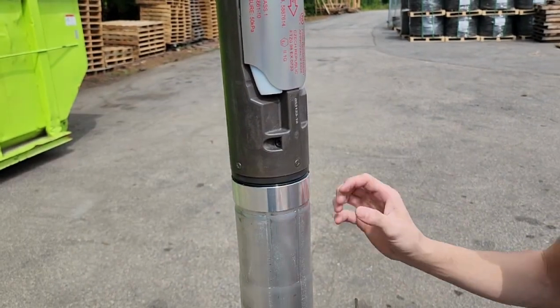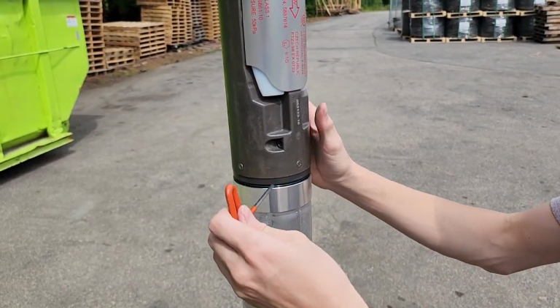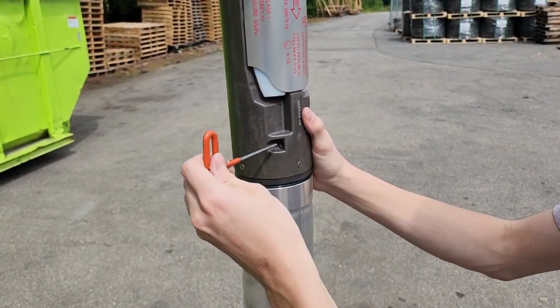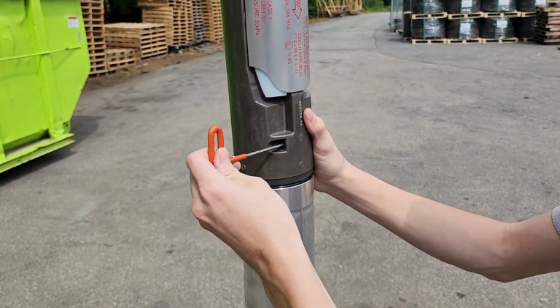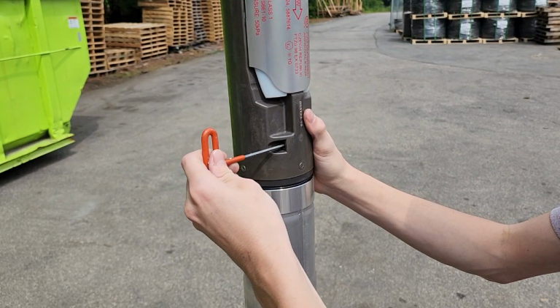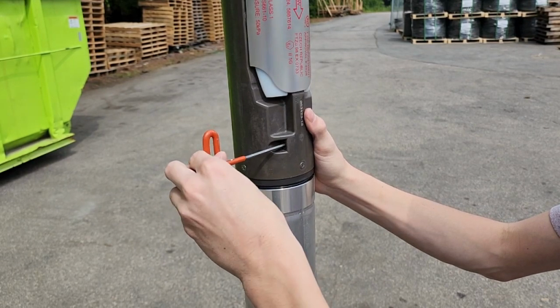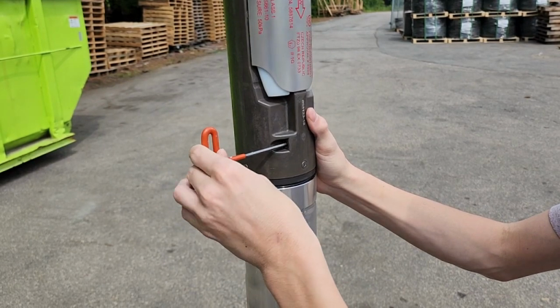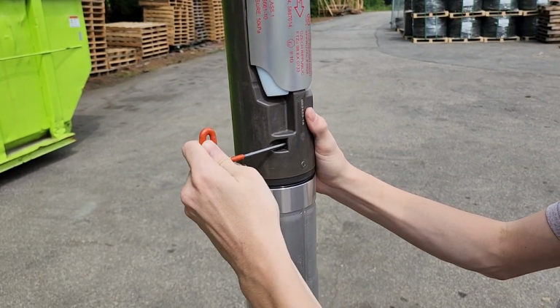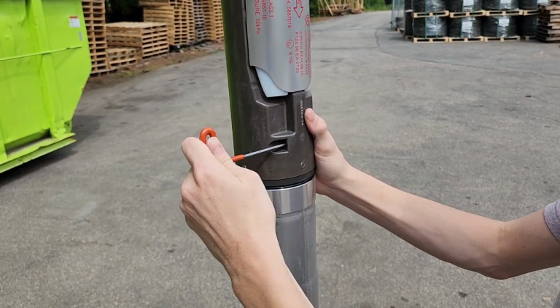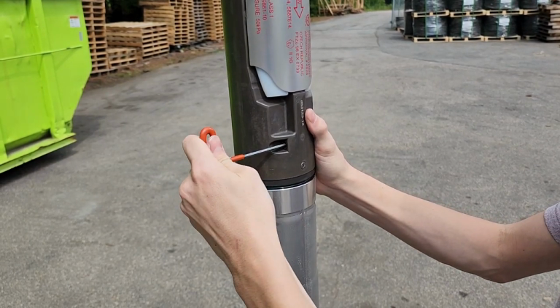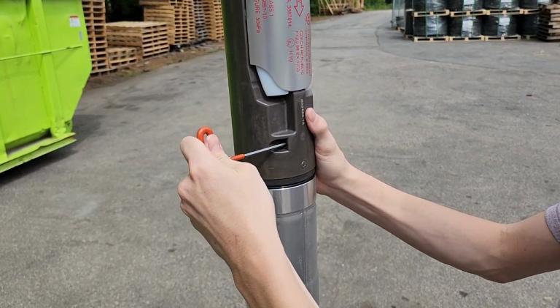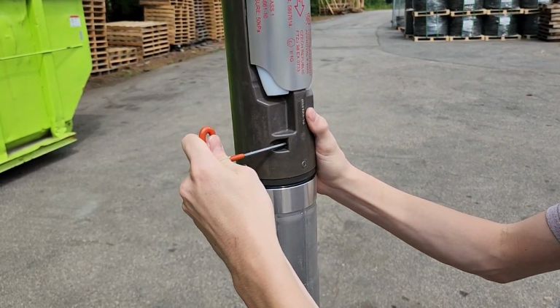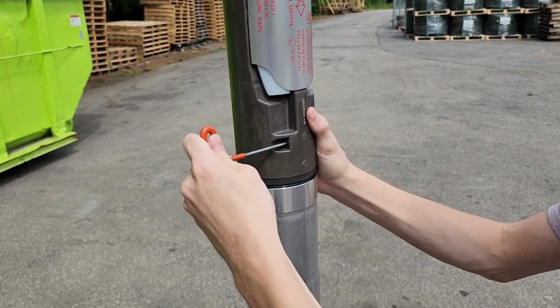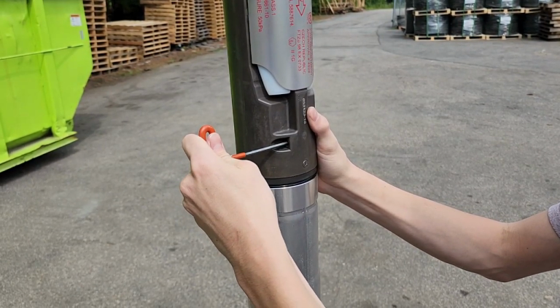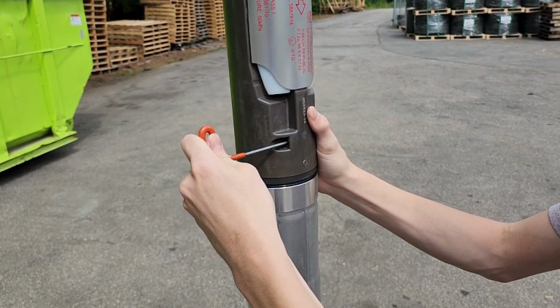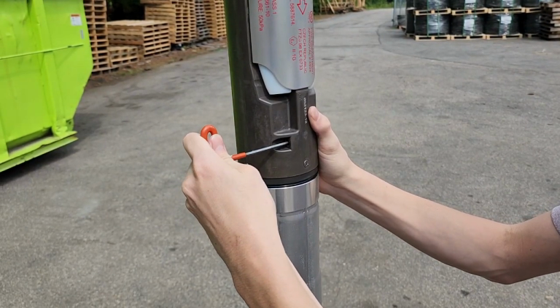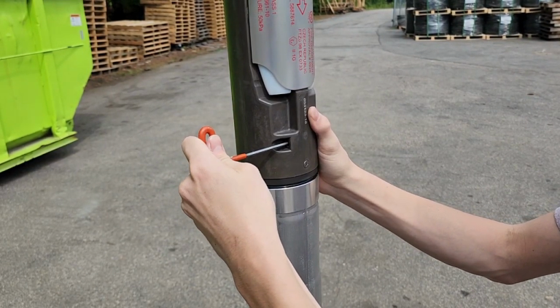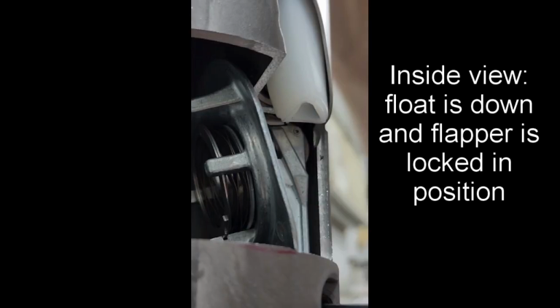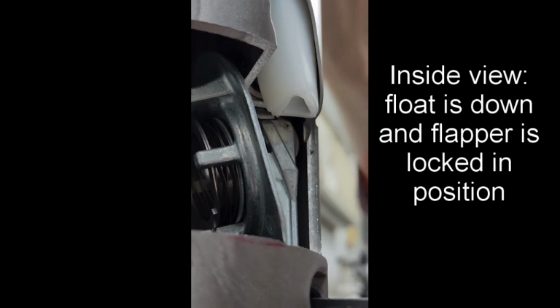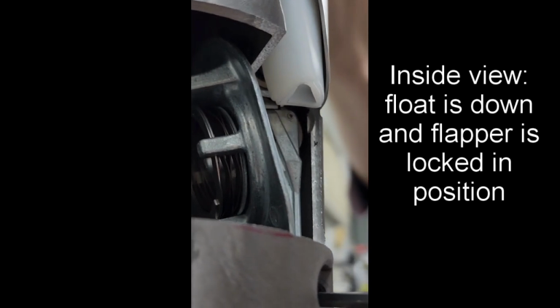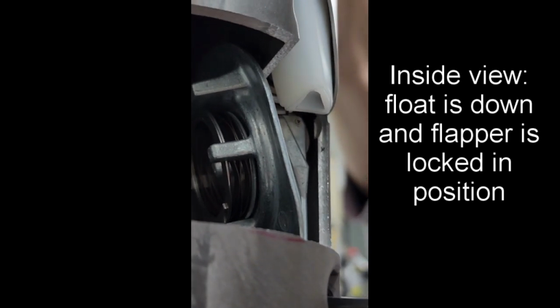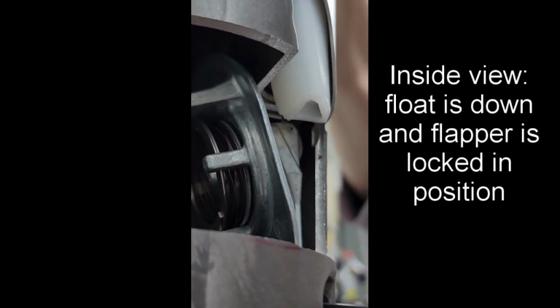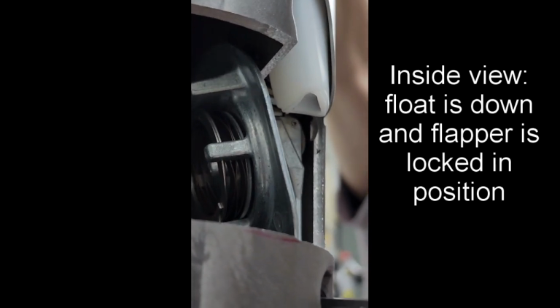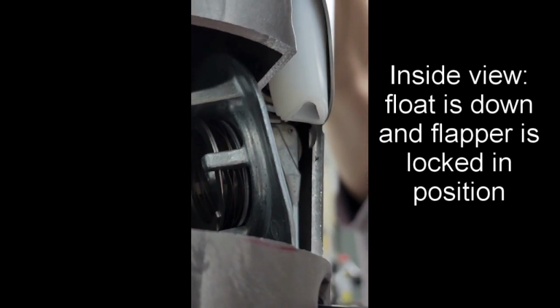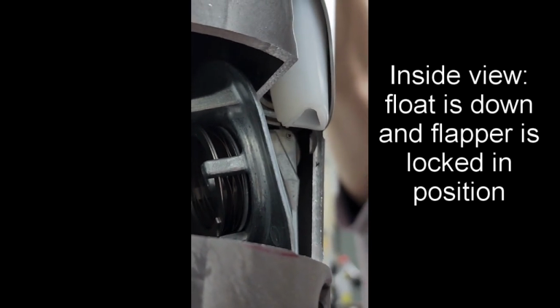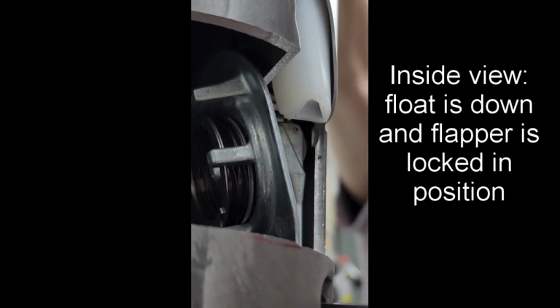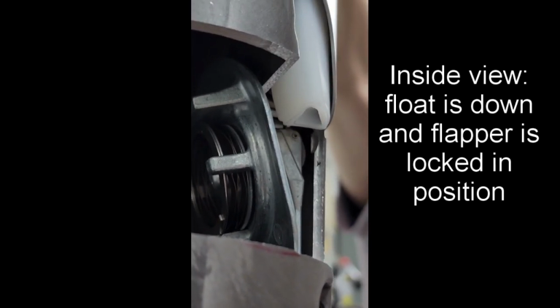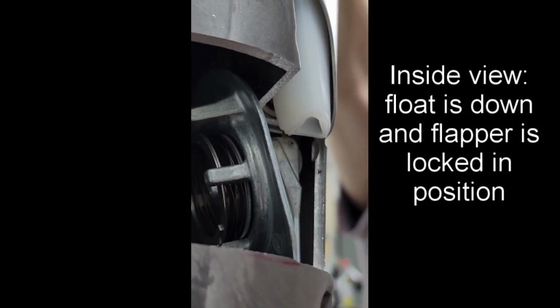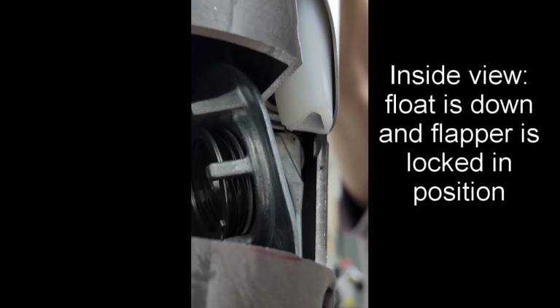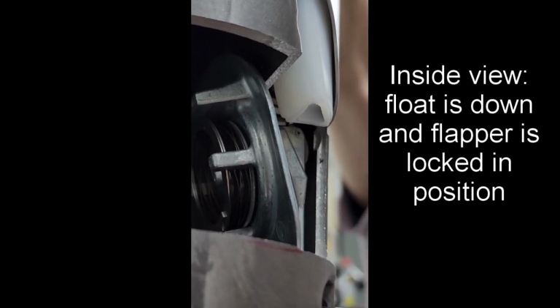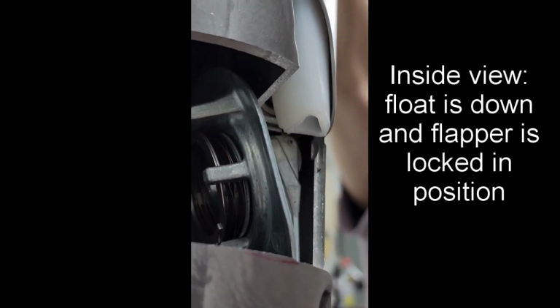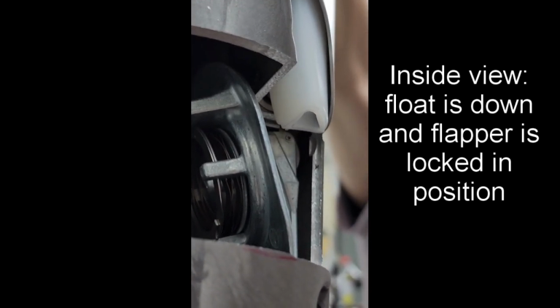Using a 9/64-inch Allen wrench, turn the primary flapper counterclockwise. The Allen wrench should not turn more than 5 degrees if the valve is working properly.